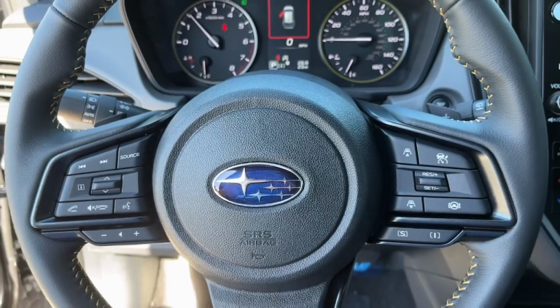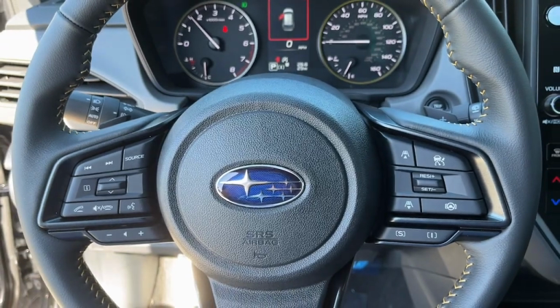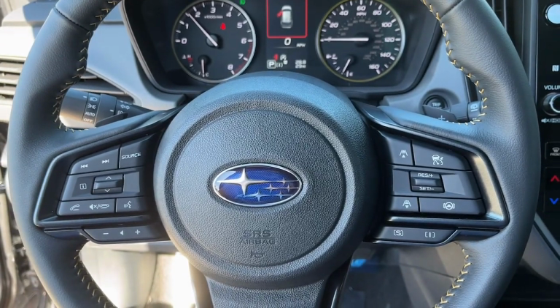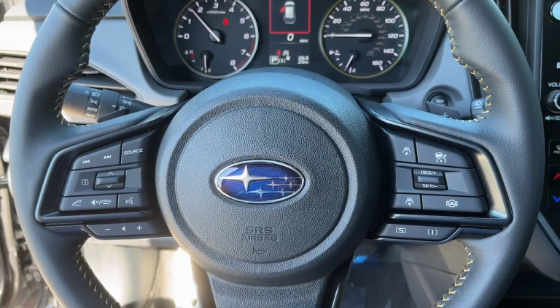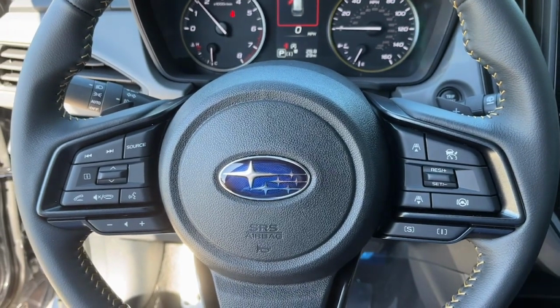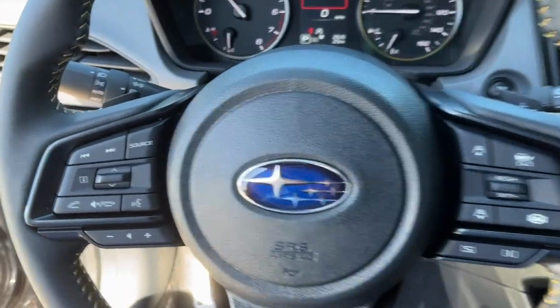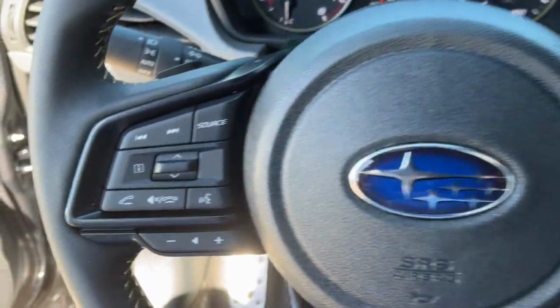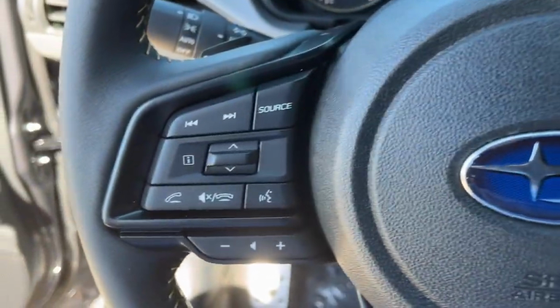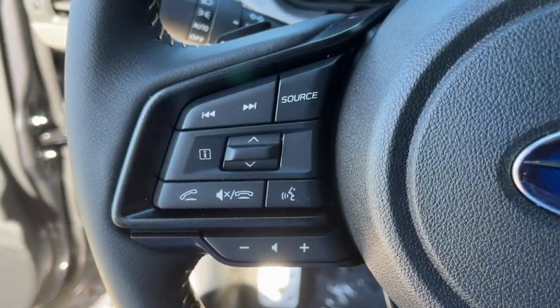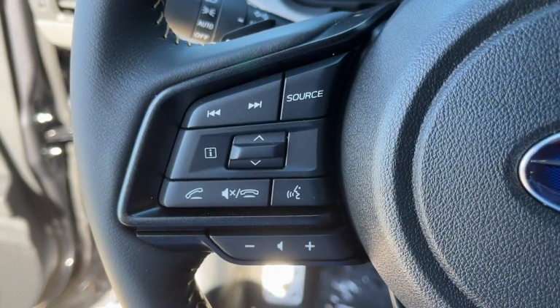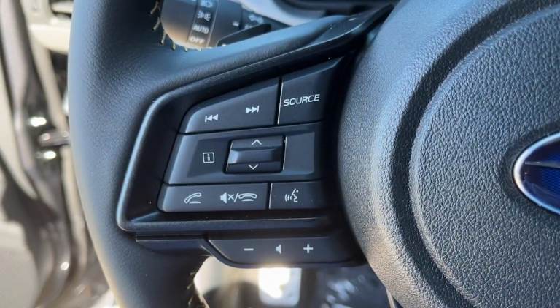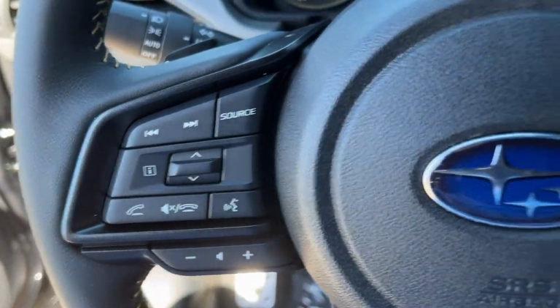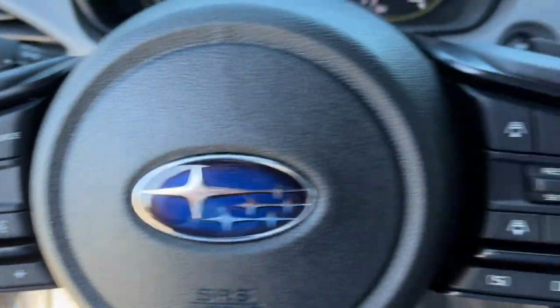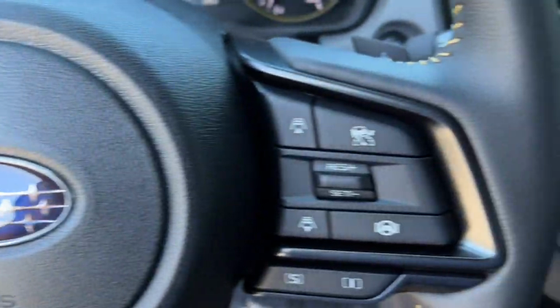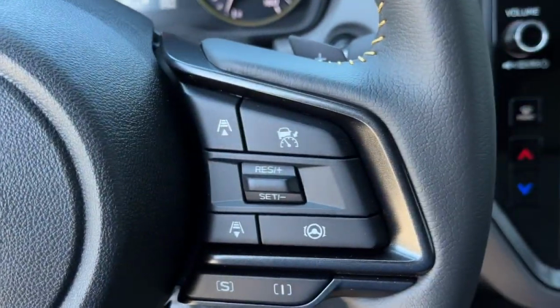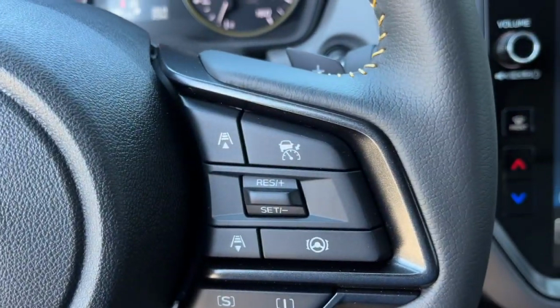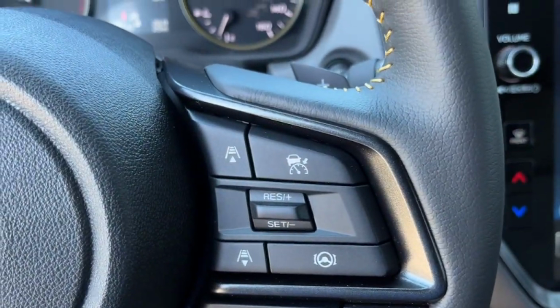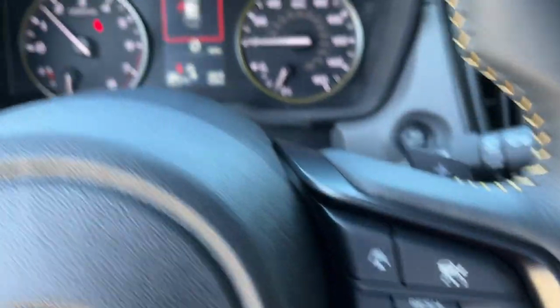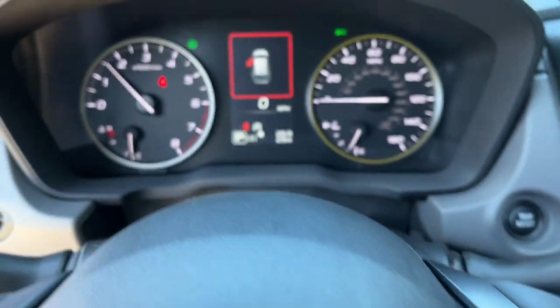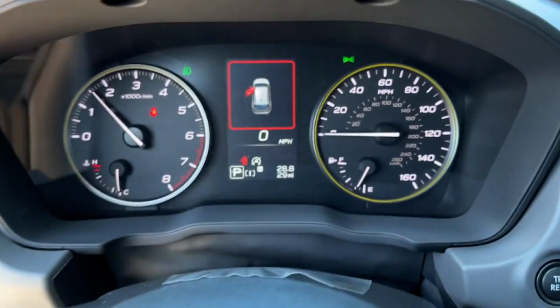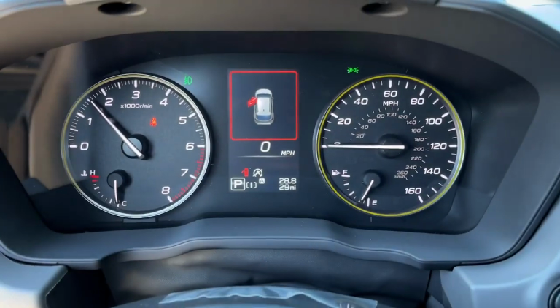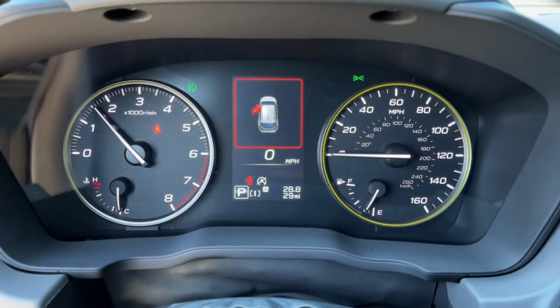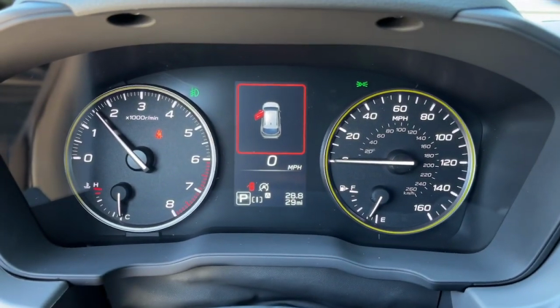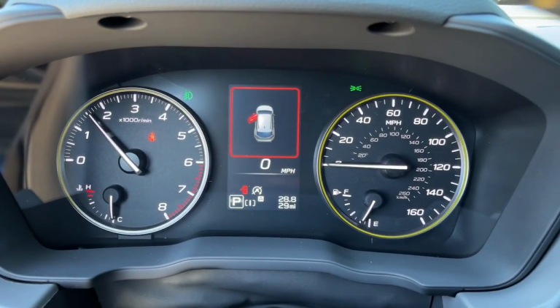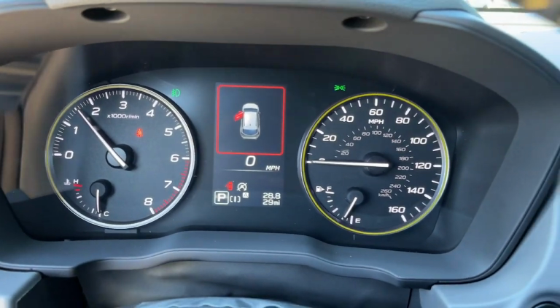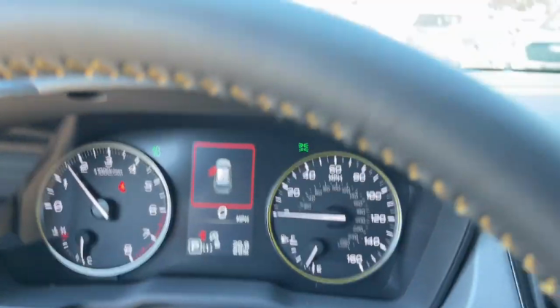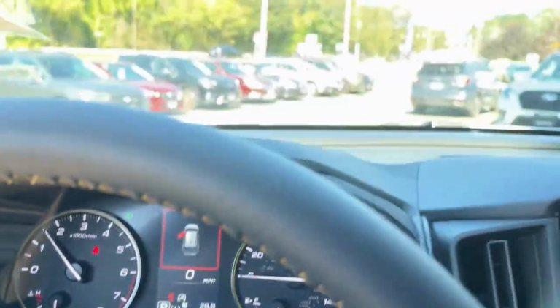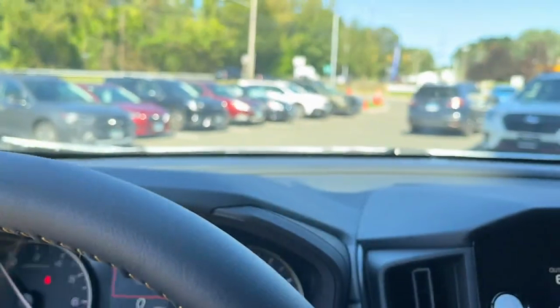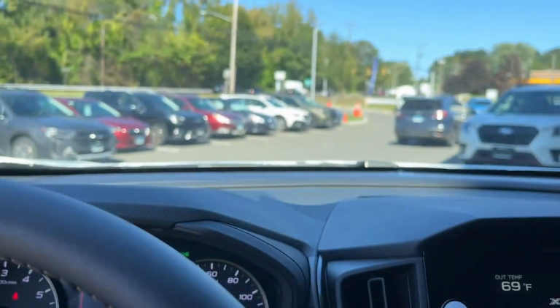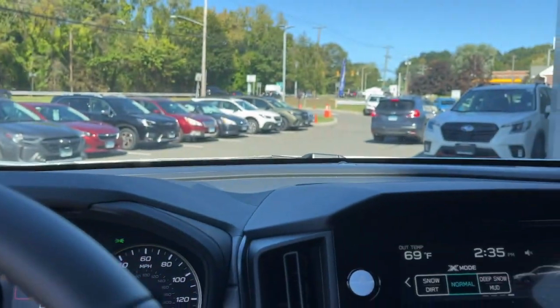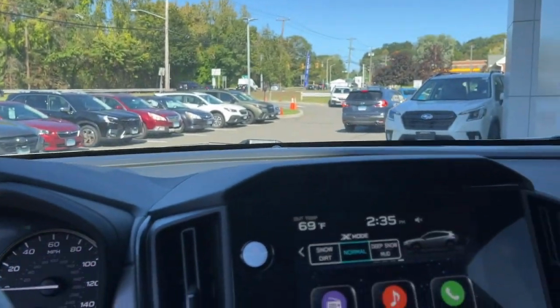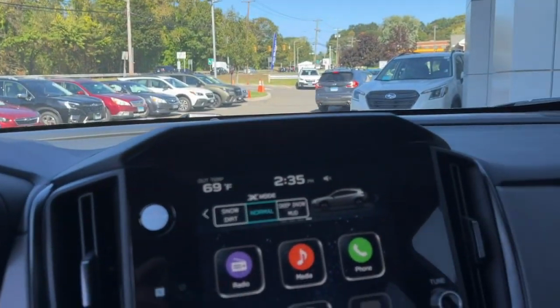Feel ready to take on your day in this well-equipped Crosstrek. Treat yourself to a test drive today. Our staff will toss you the keys and give you an outstanding customer experience.